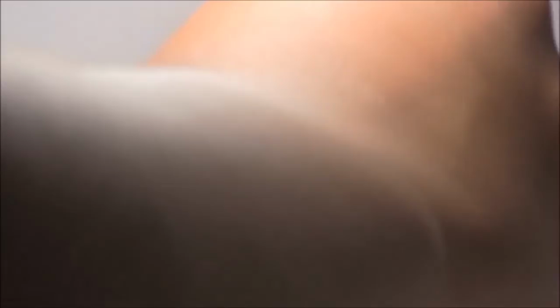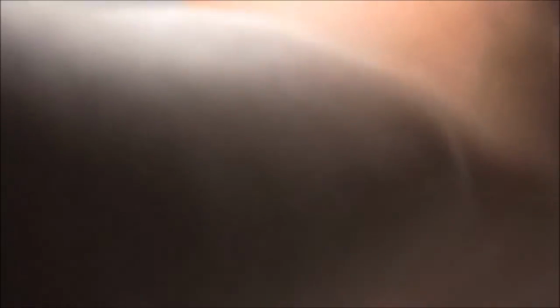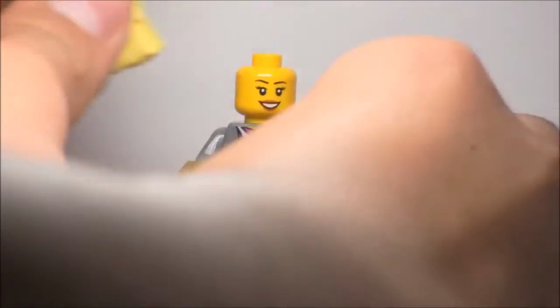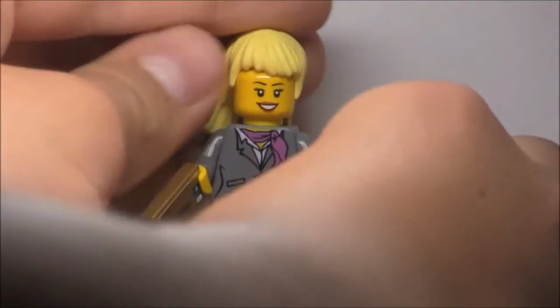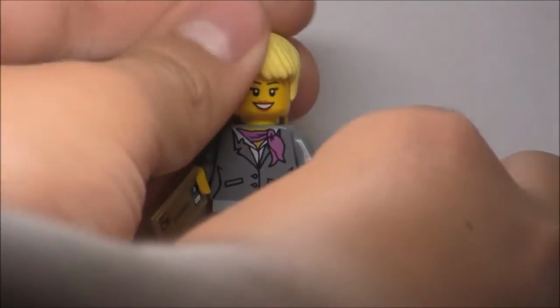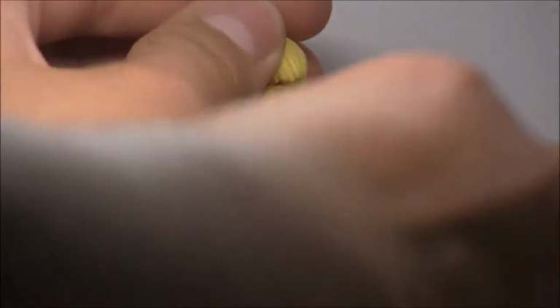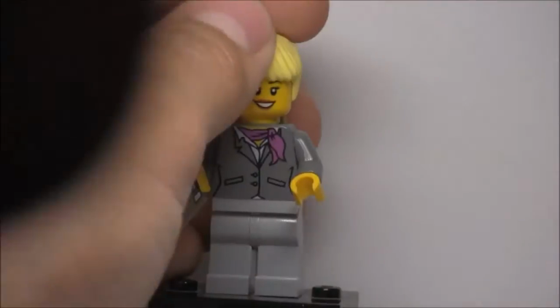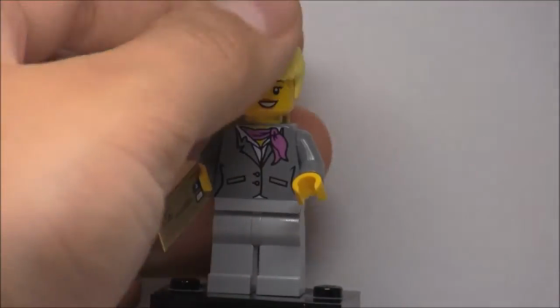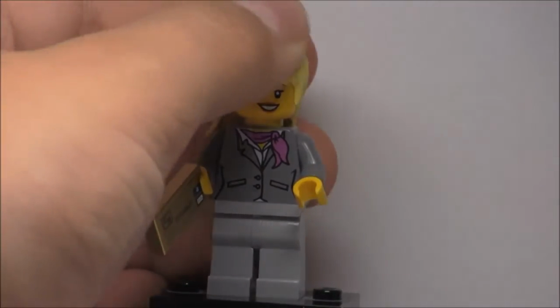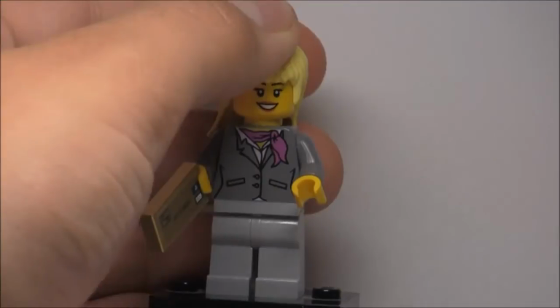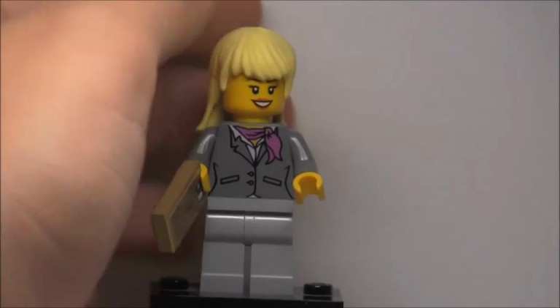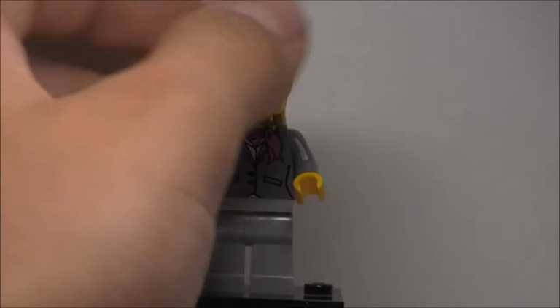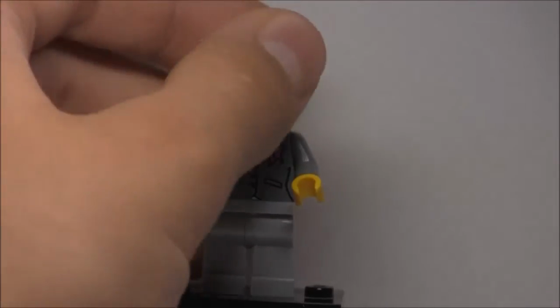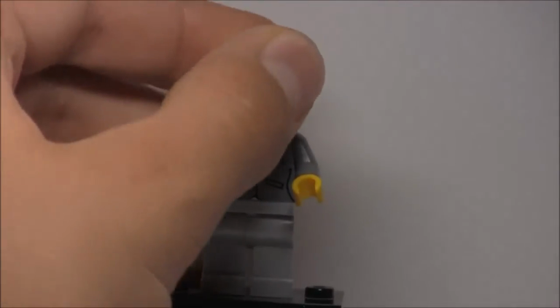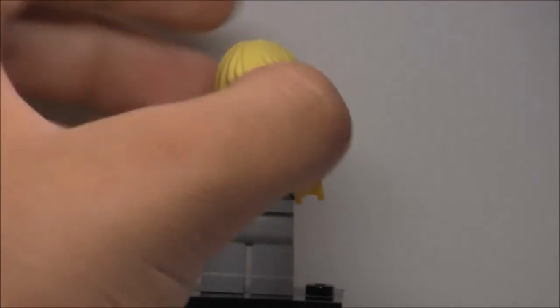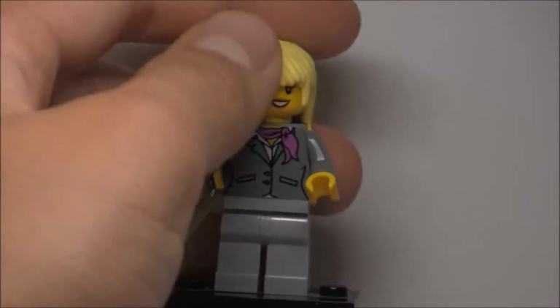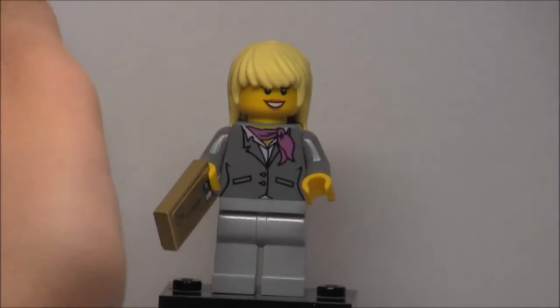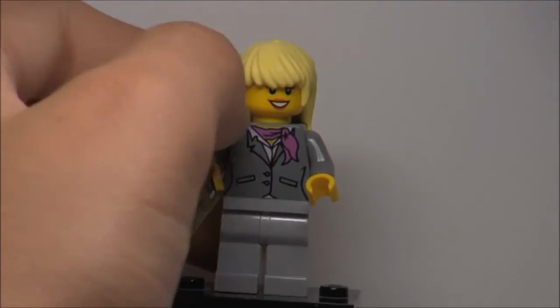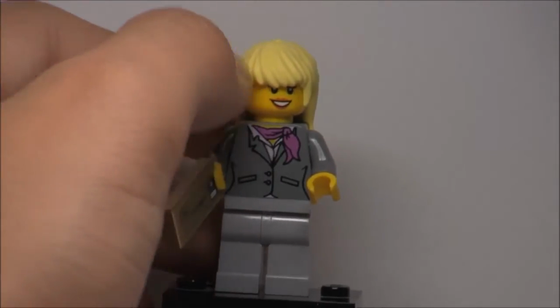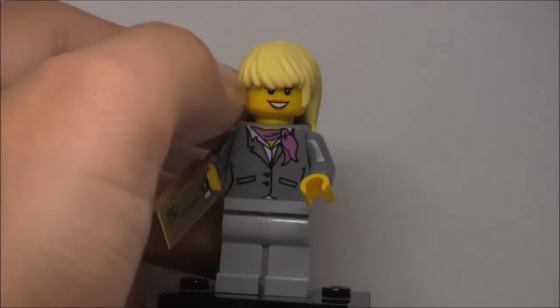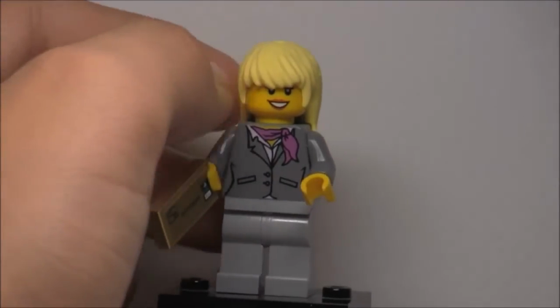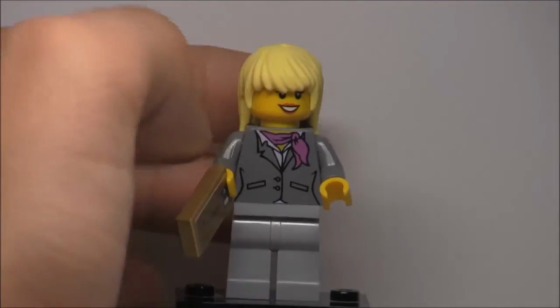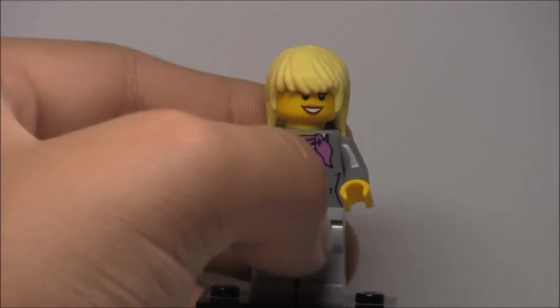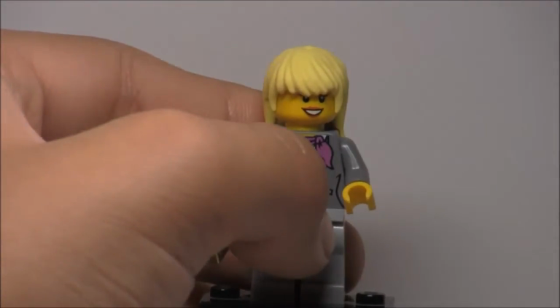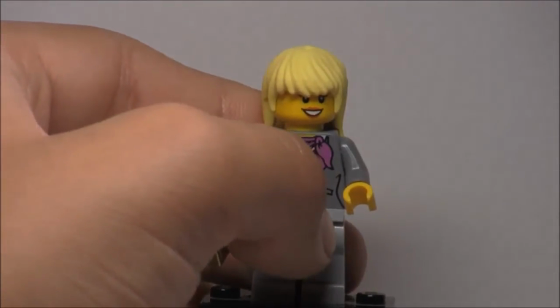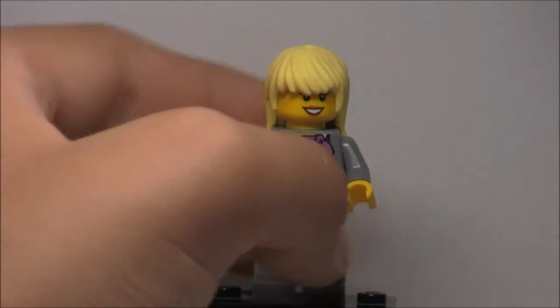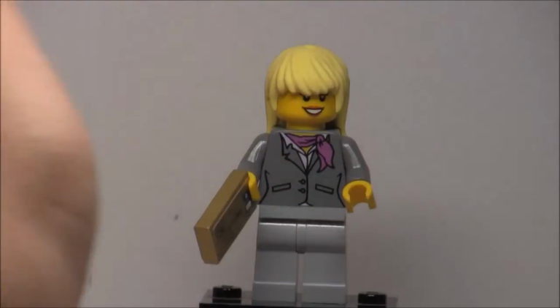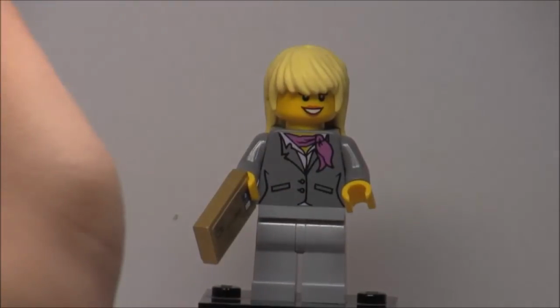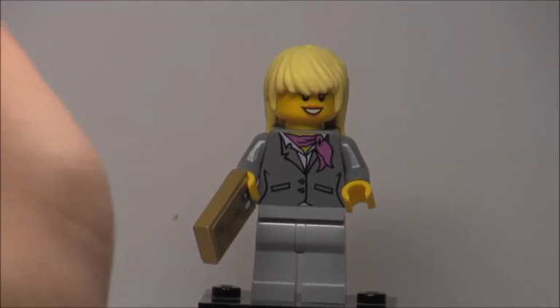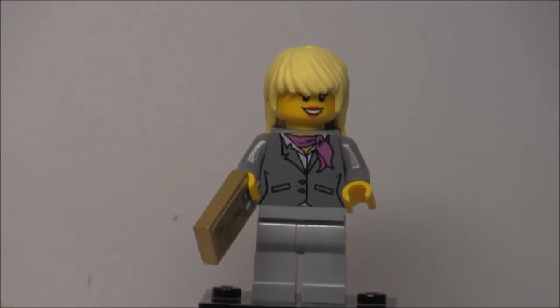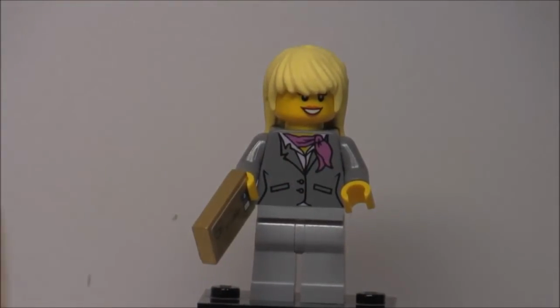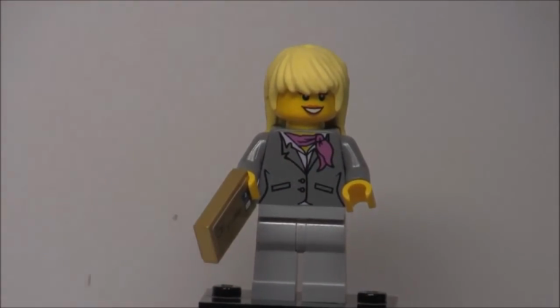Her hairpiece is usable on regular minifigures, as you can see here — this is just my demo regular female figure, and it fits pretty well. It doesn't look great with yellow figures, but I would advise using this hairpiece specifically for peach figures, as it's already blonde.